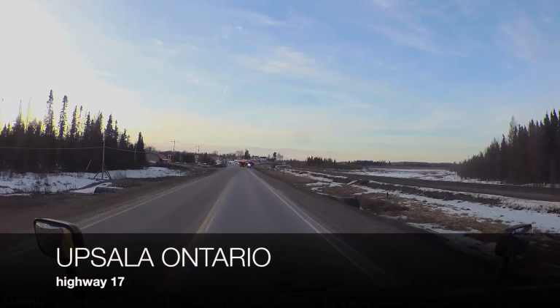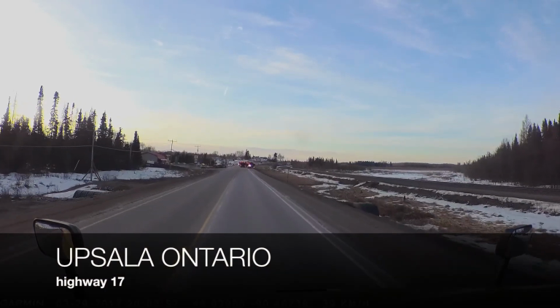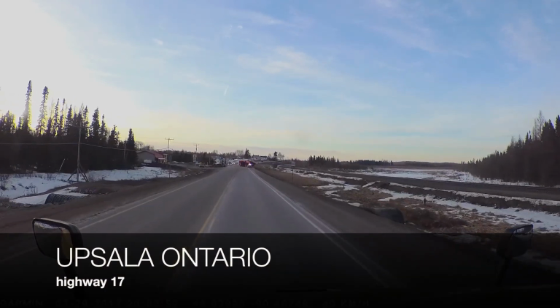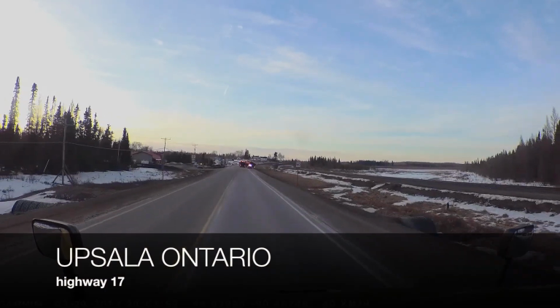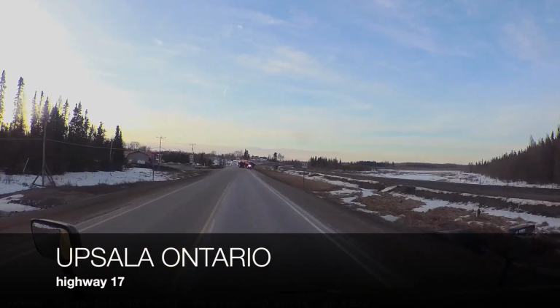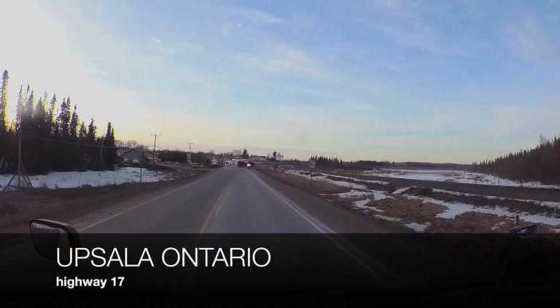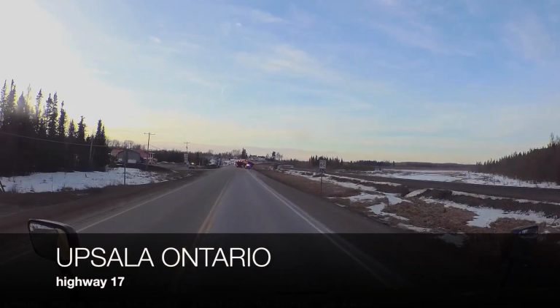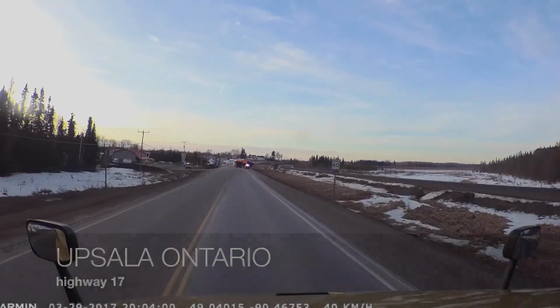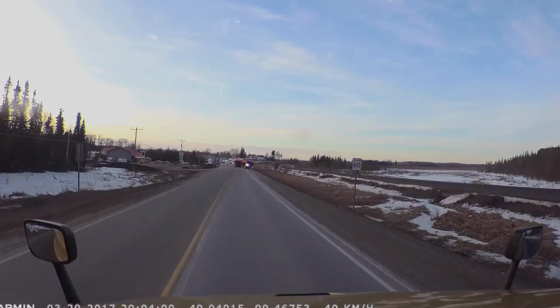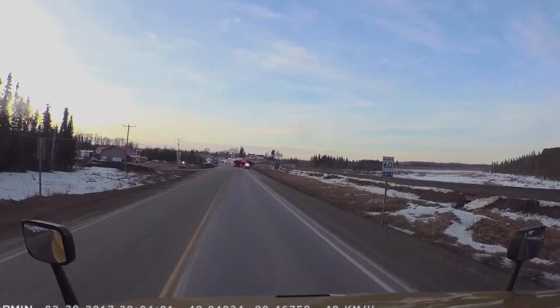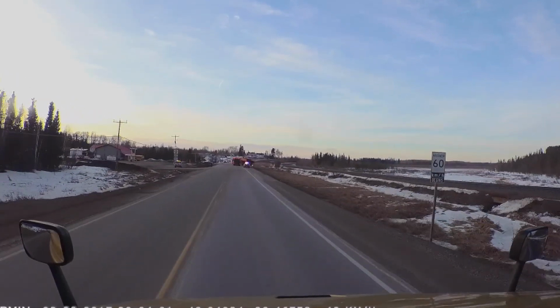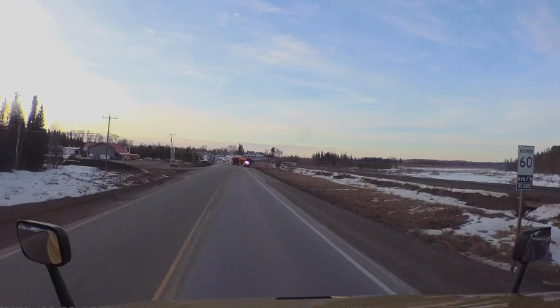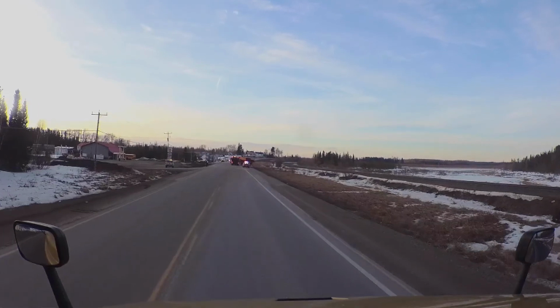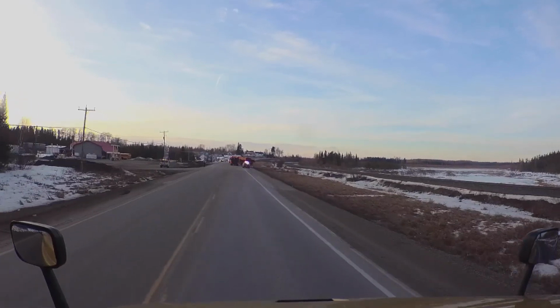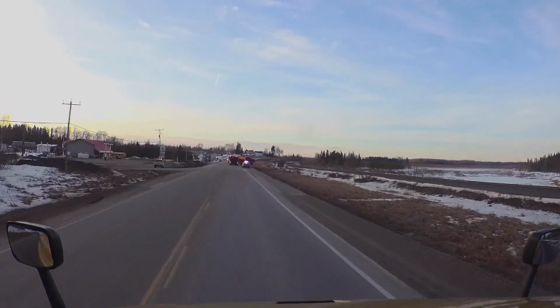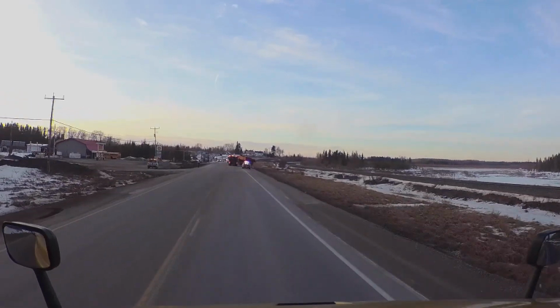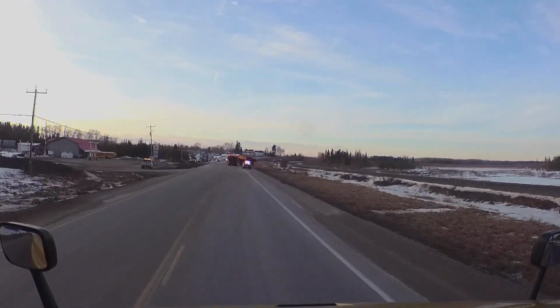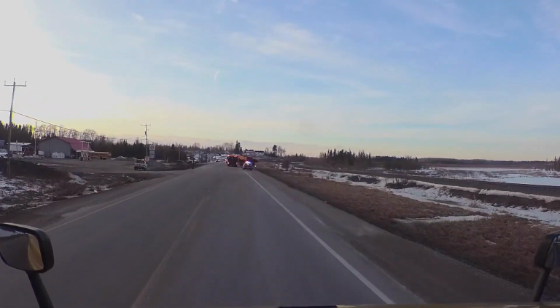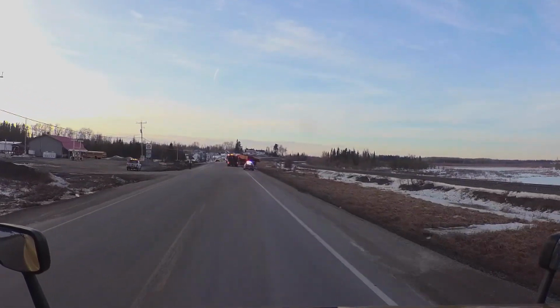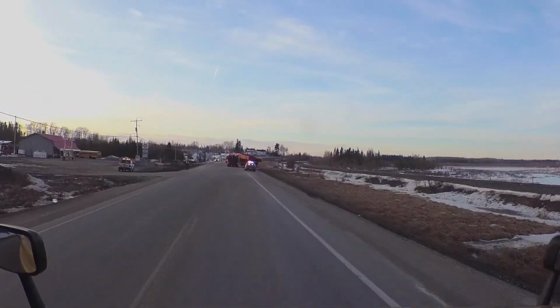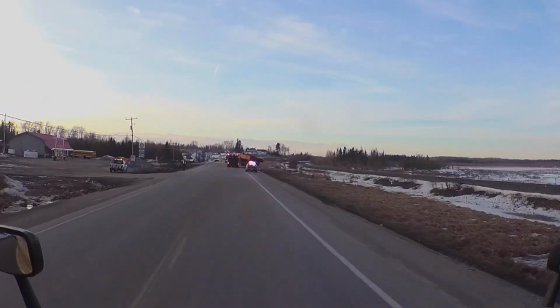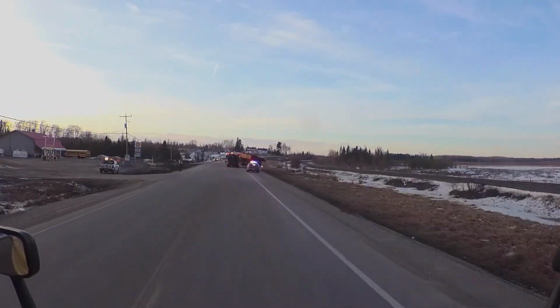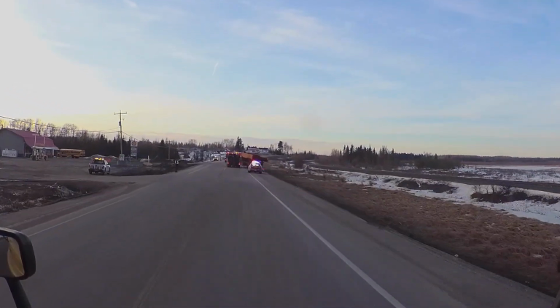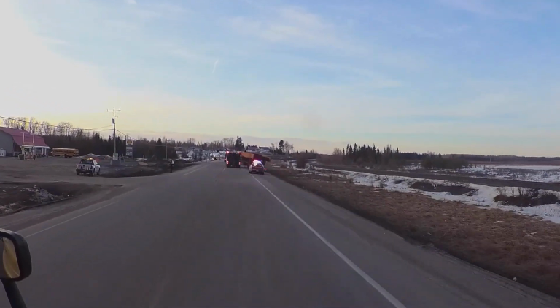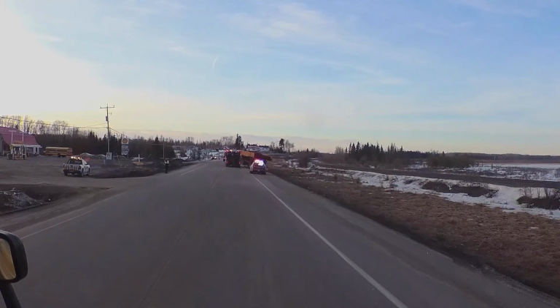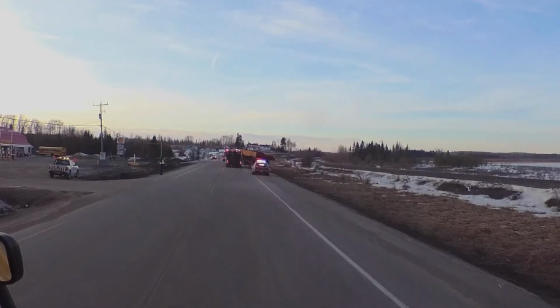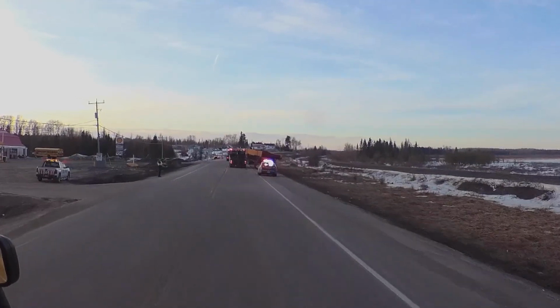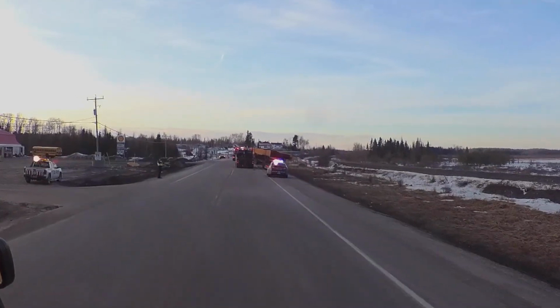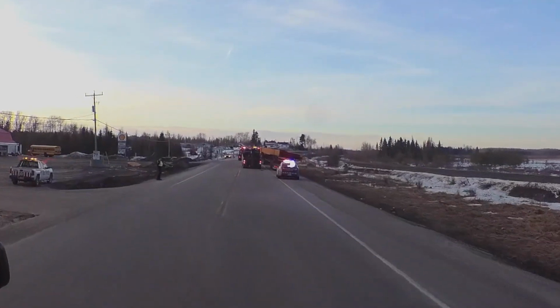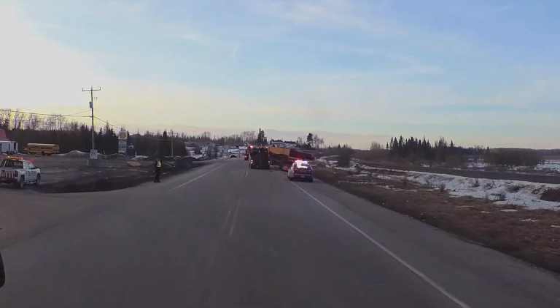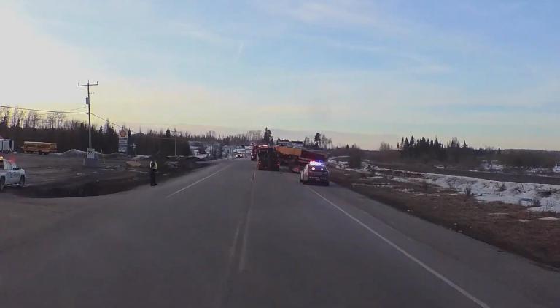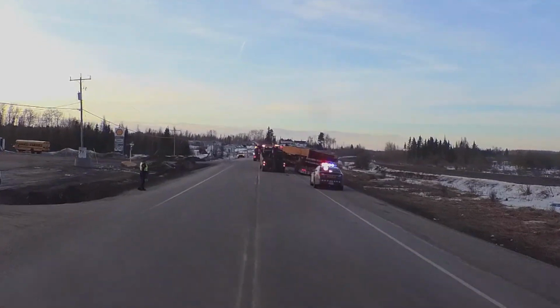We're in Uppsala, Ontario, where an oversized load basically had his load partially dragged to the ditch. It required a lot of heavy rescue towing vehicles to get him out of this mess. Check this out.